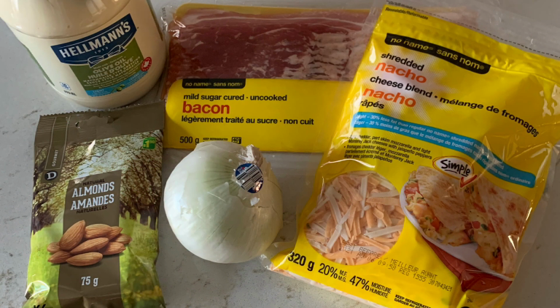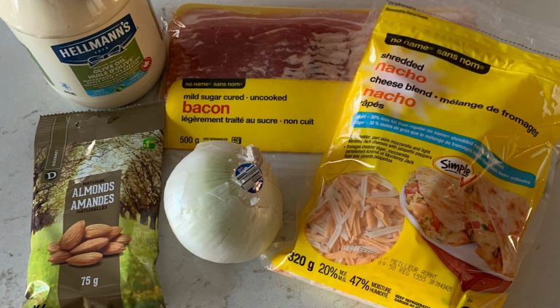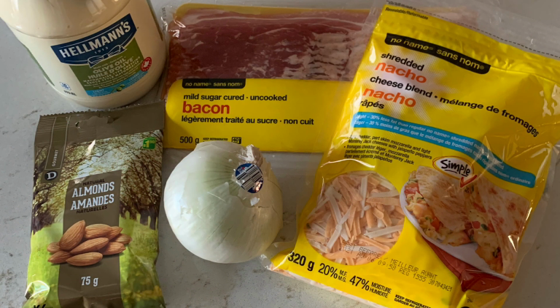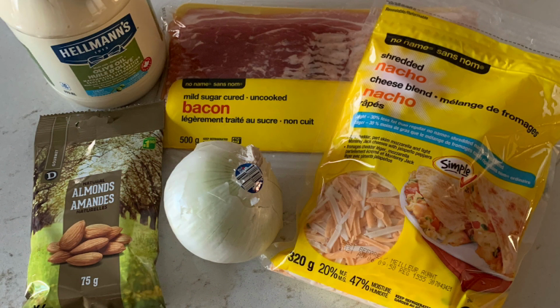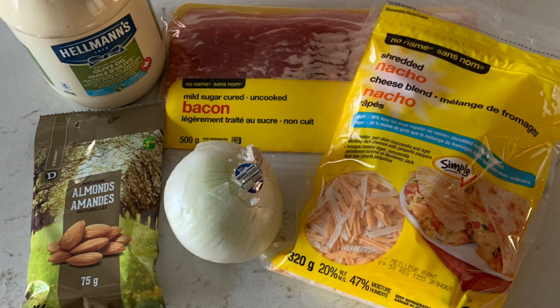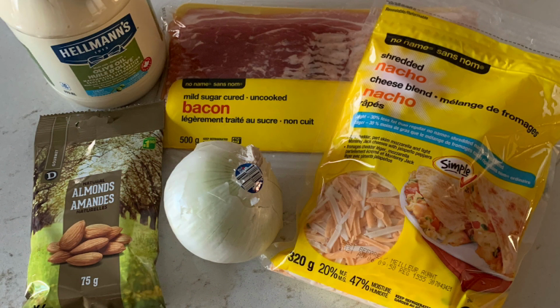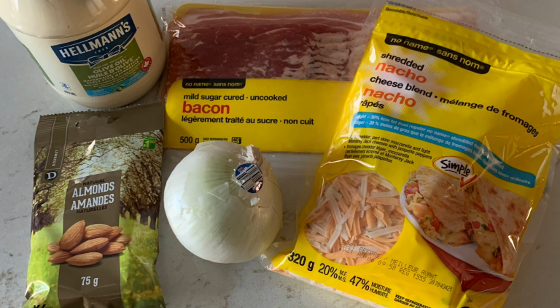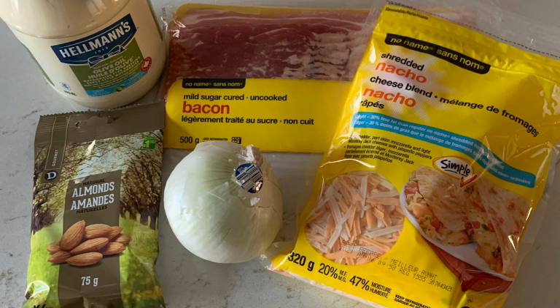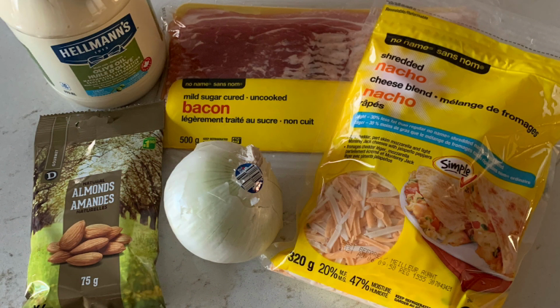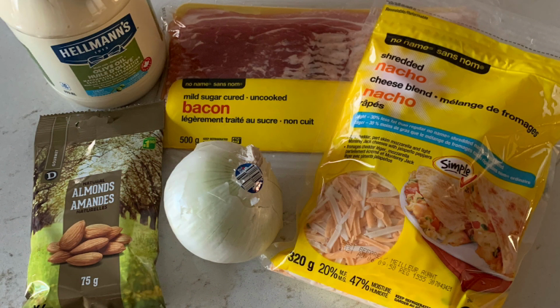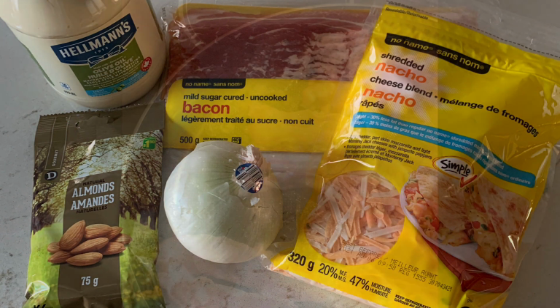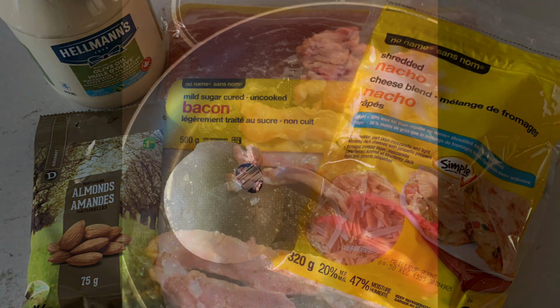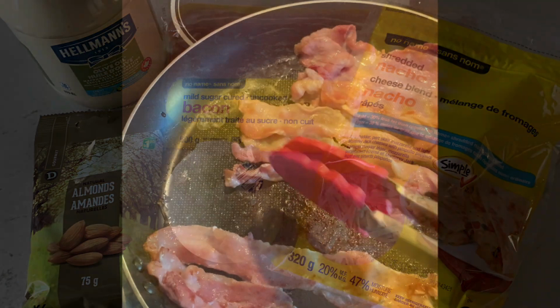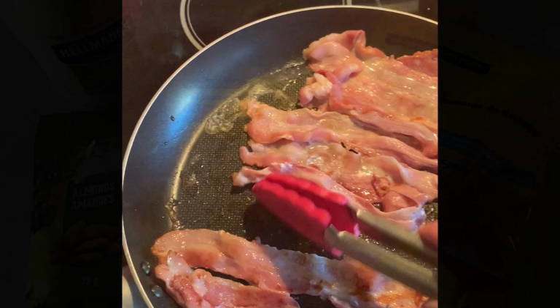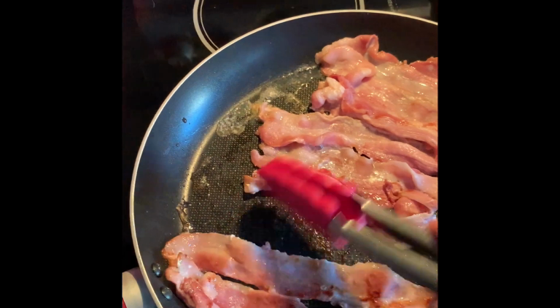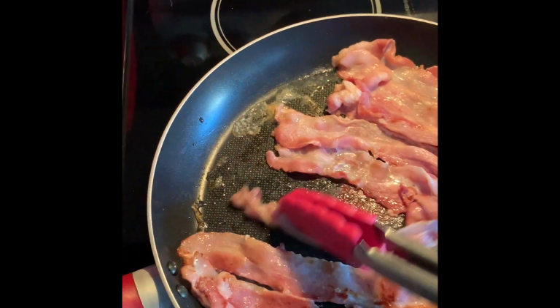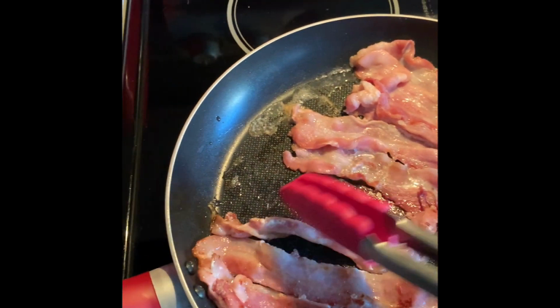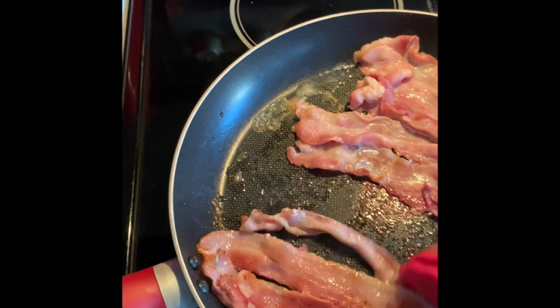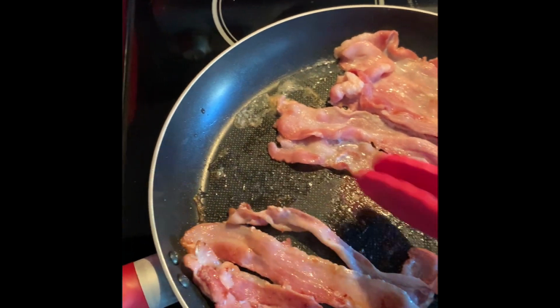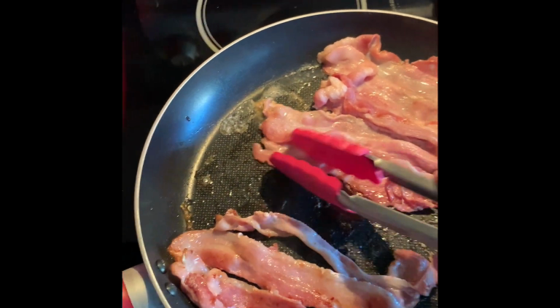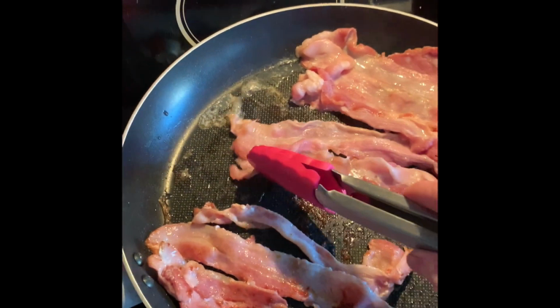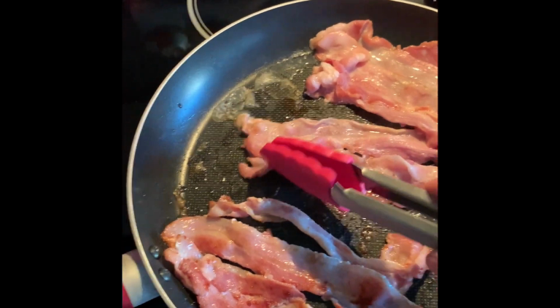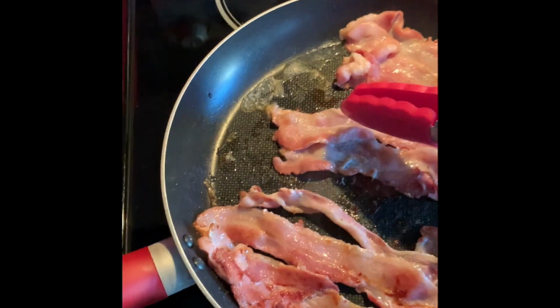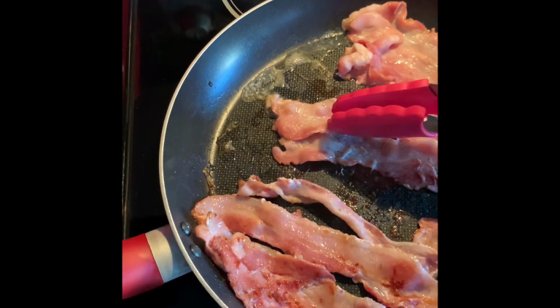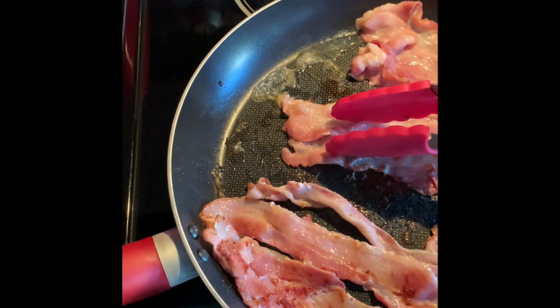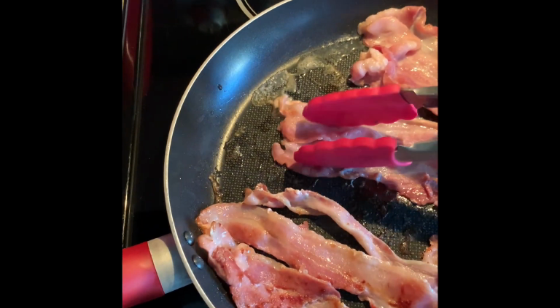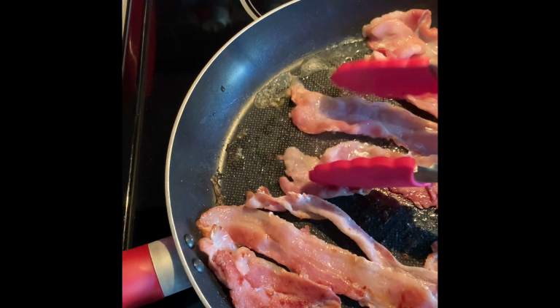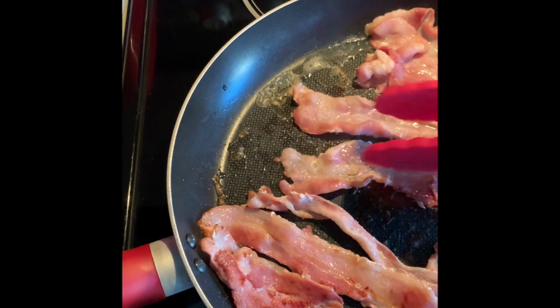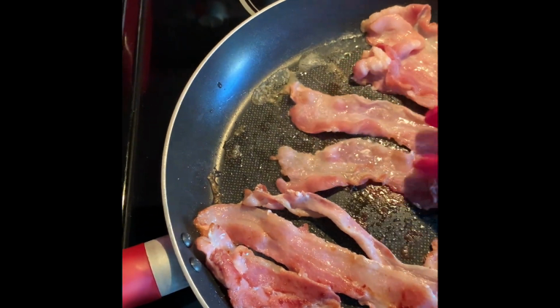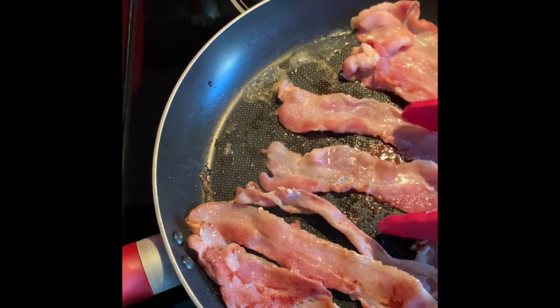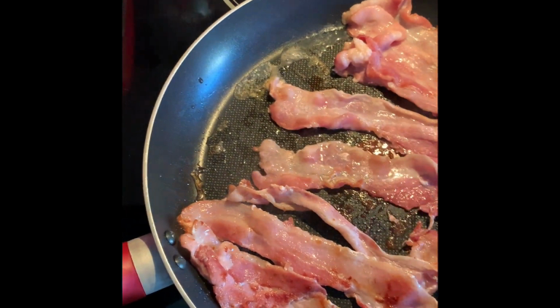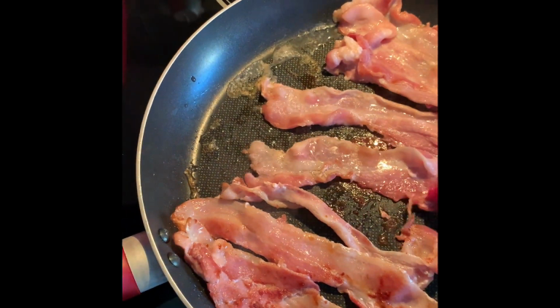So these are the ingredients: bacon, cheese, almonds, and of course you have to use Hellman's mayo — and I will explain why later.